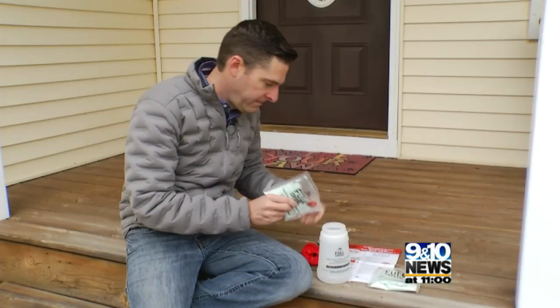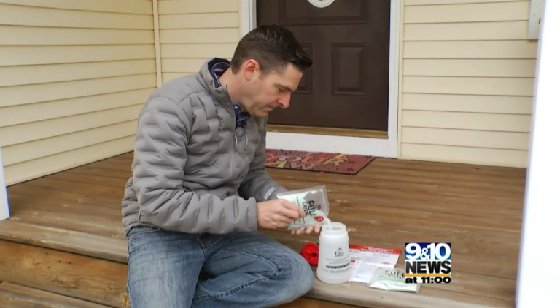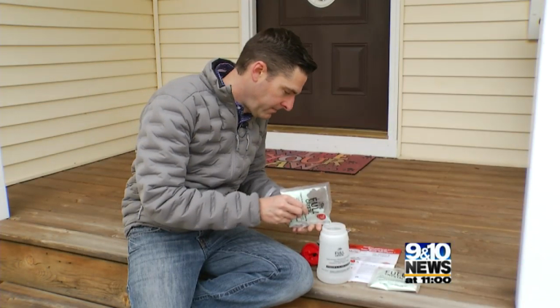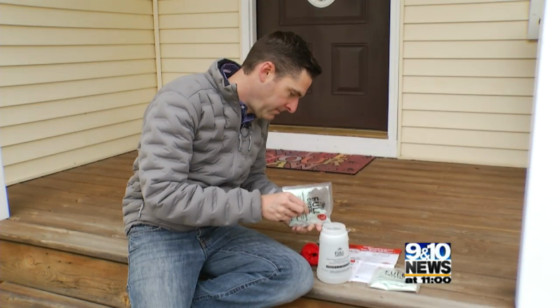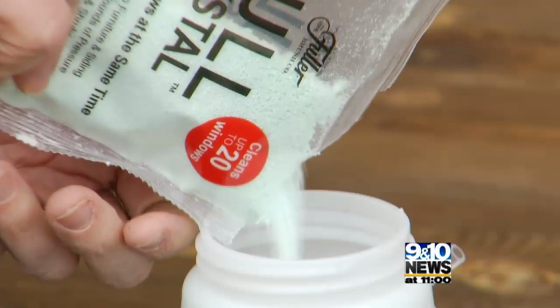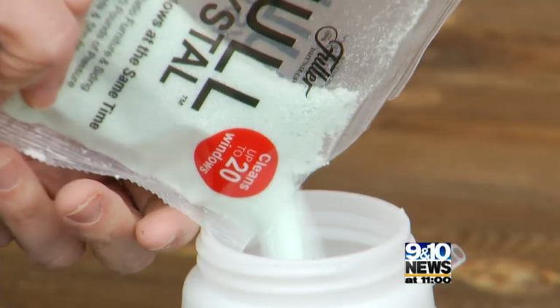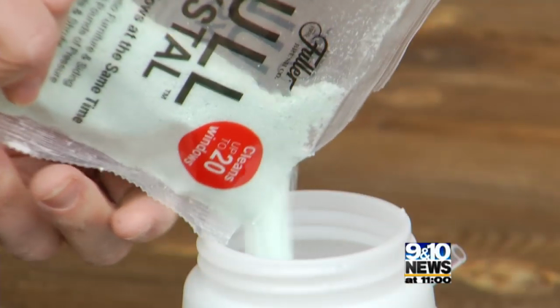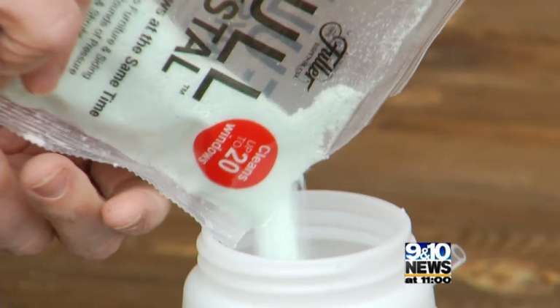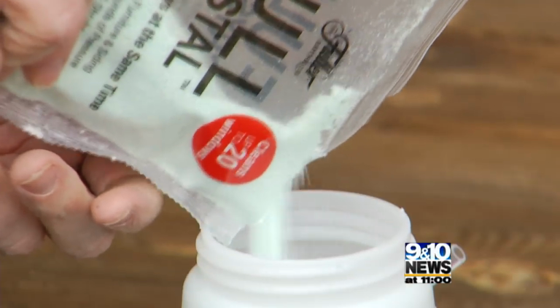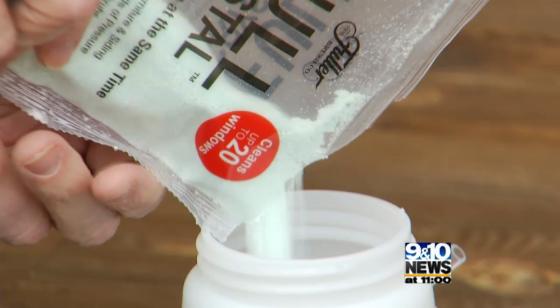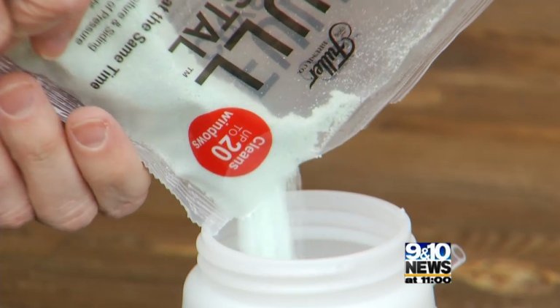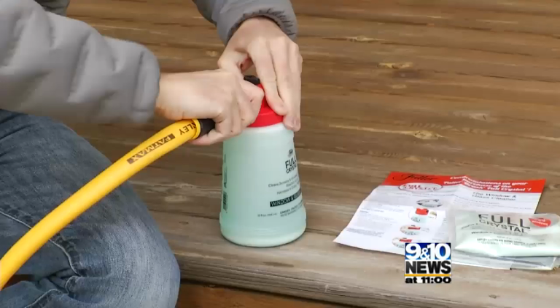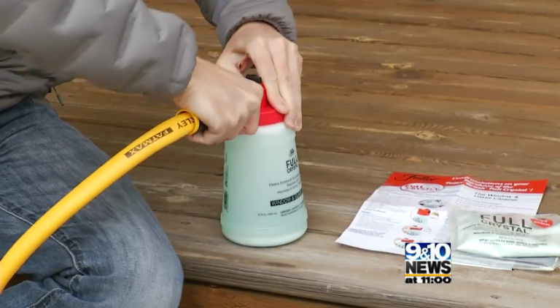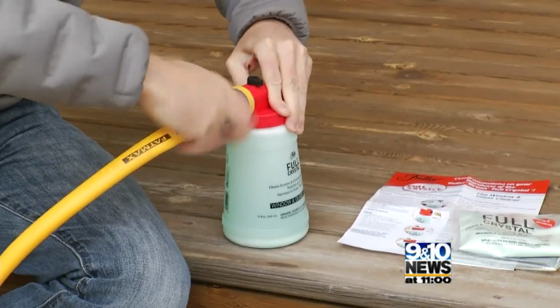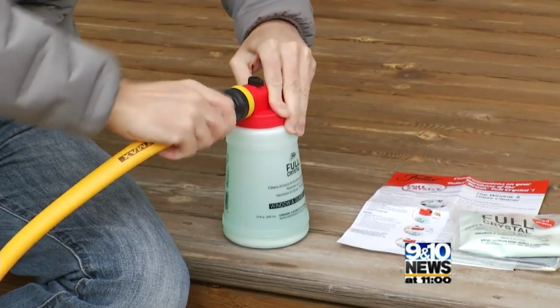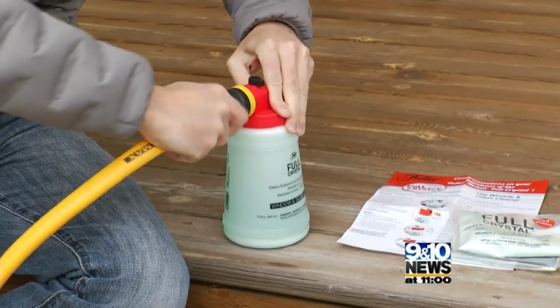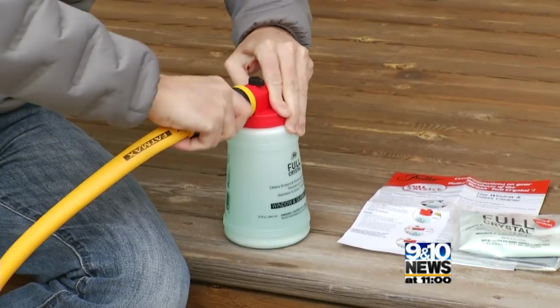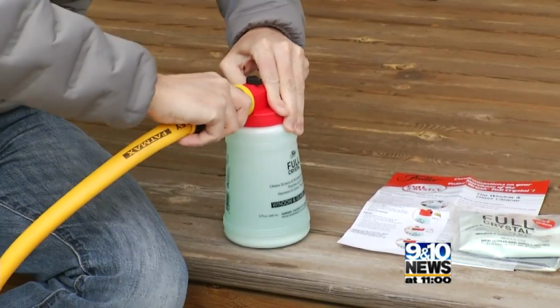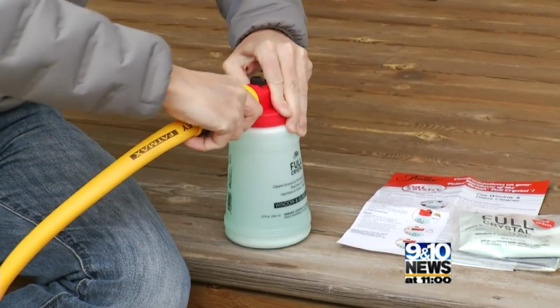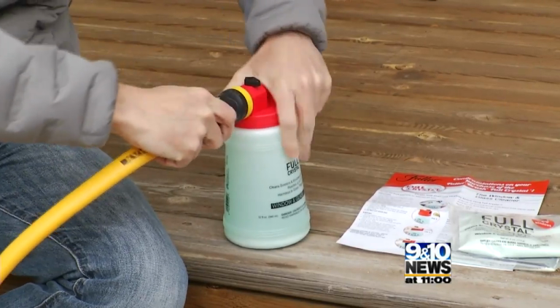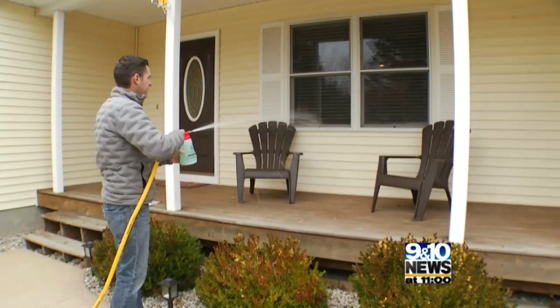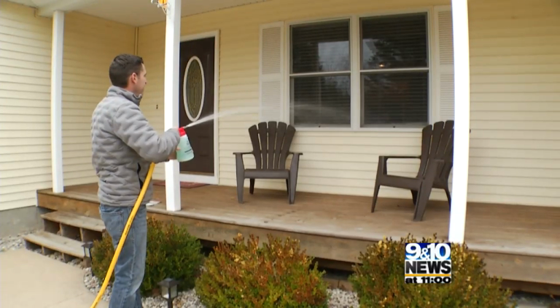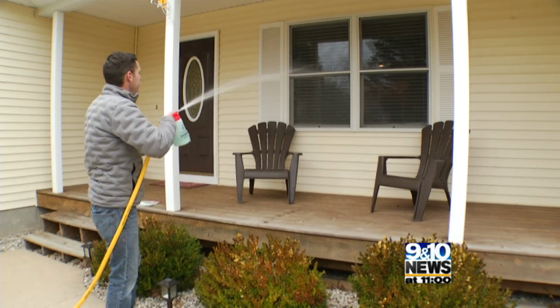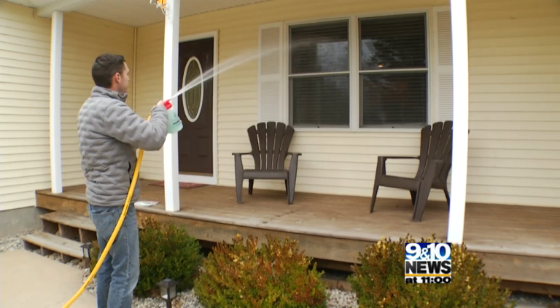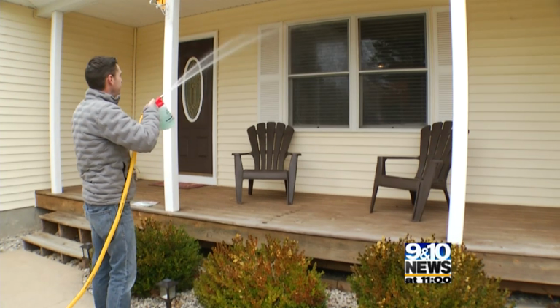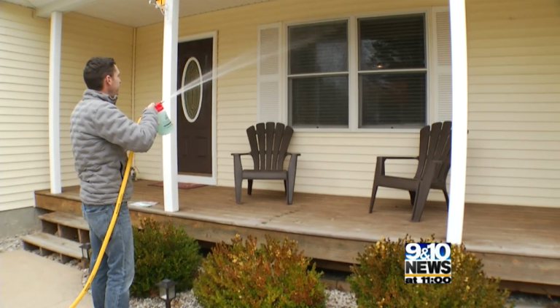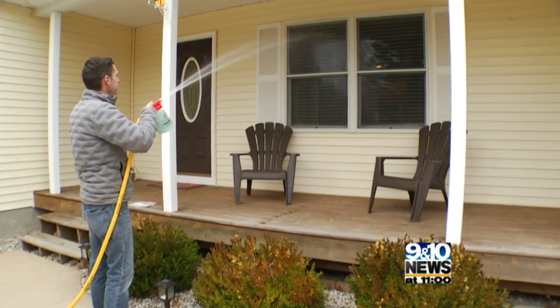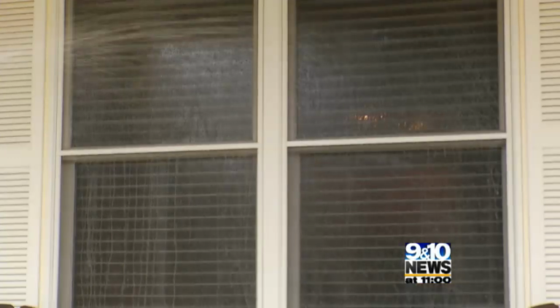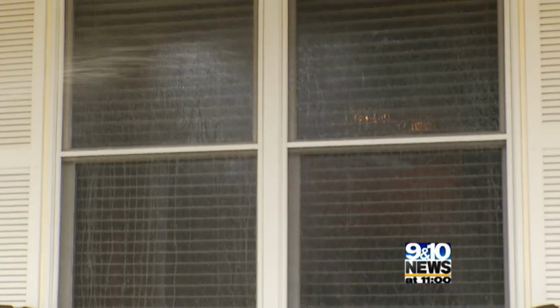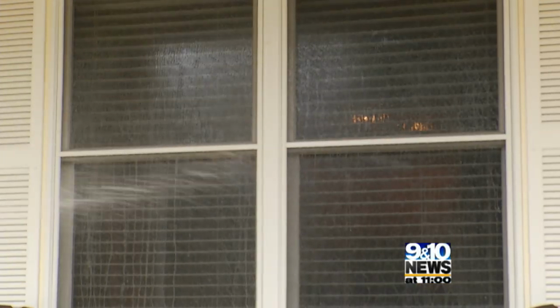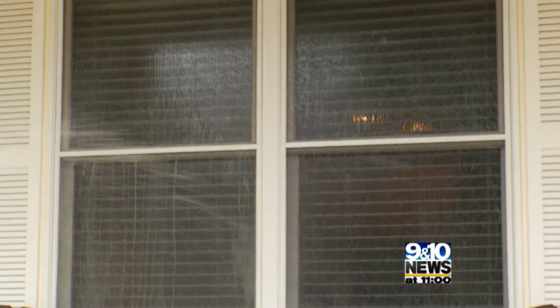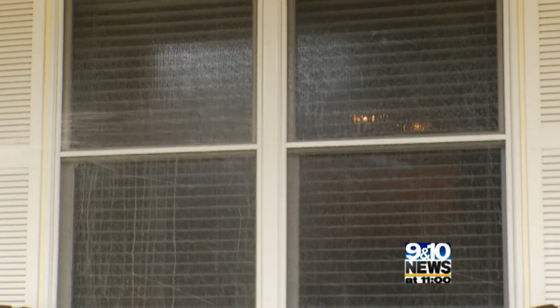First, pour the crystal packet into warm water and make sure it dissolves. Then, put the cap on the jug and attach a garden hose. Get the windows nice and wet. The screens stay on — Full Crystal claims to clean those too.